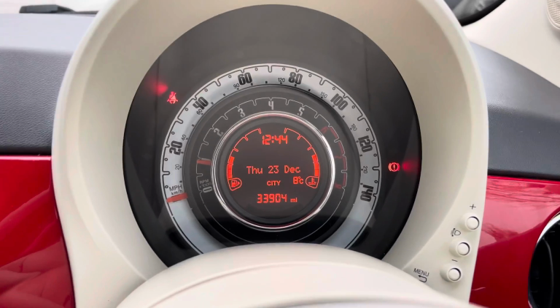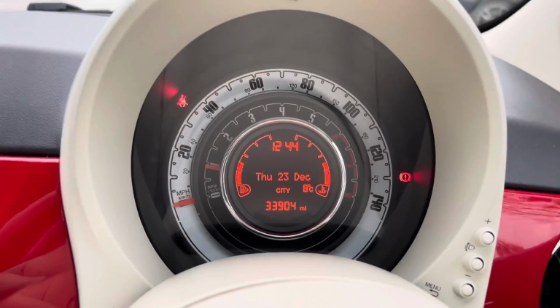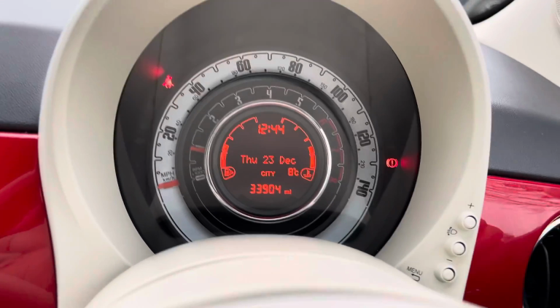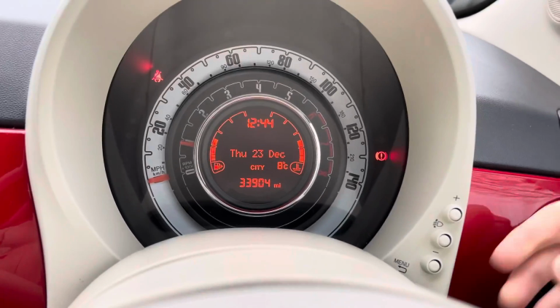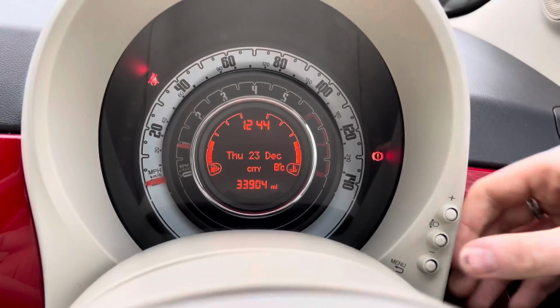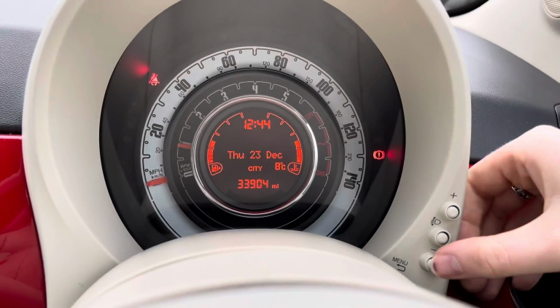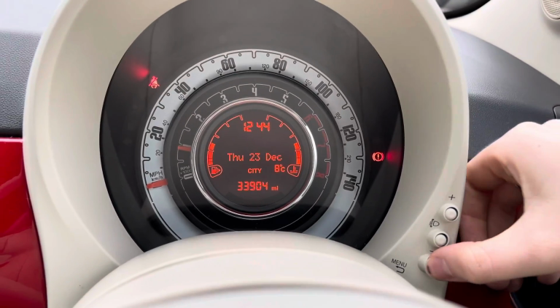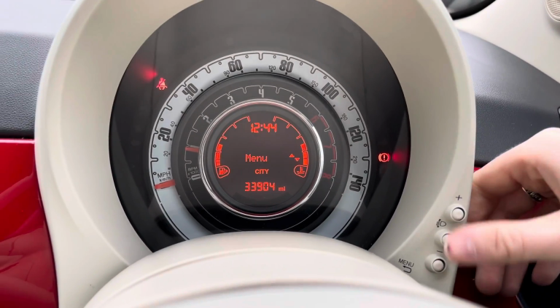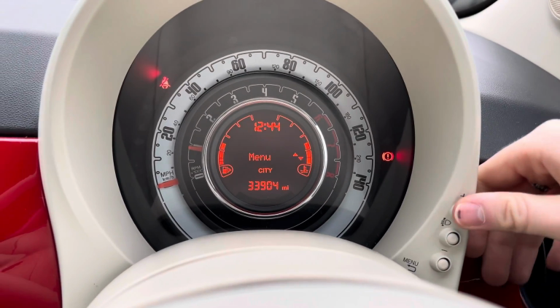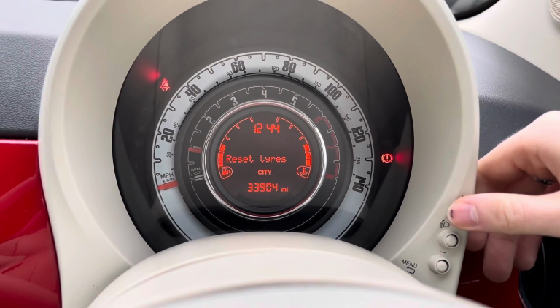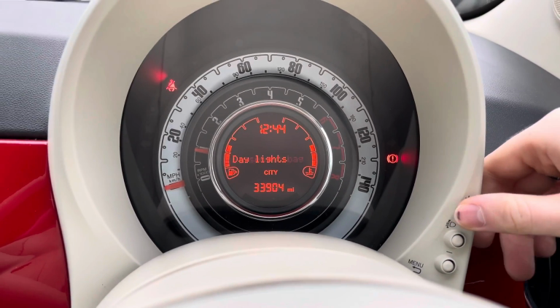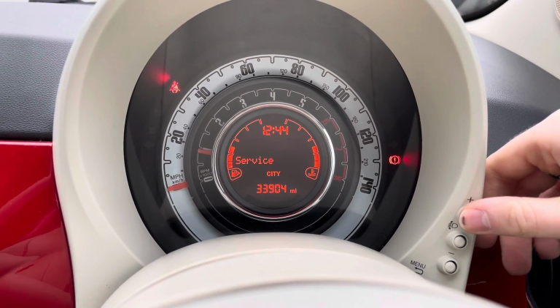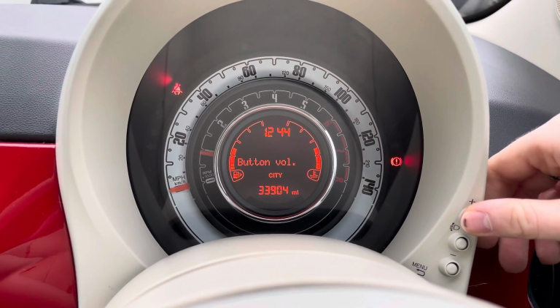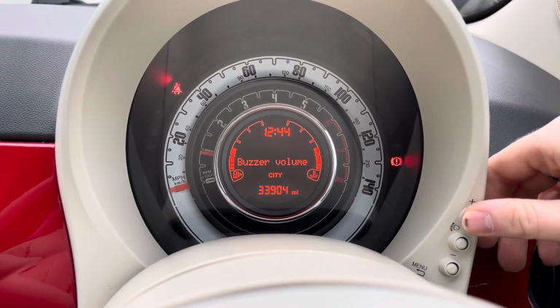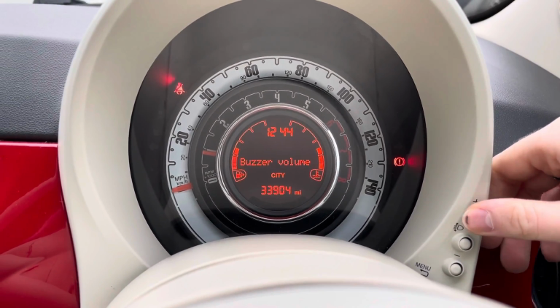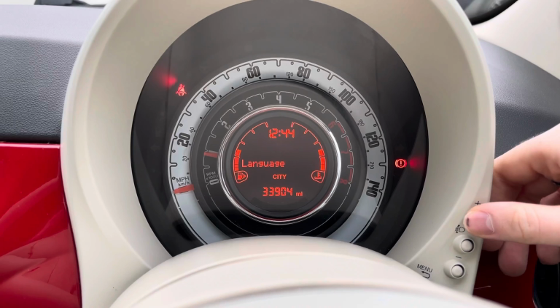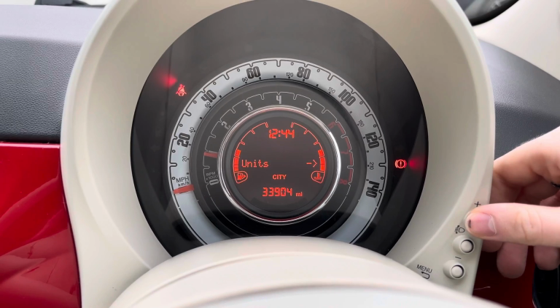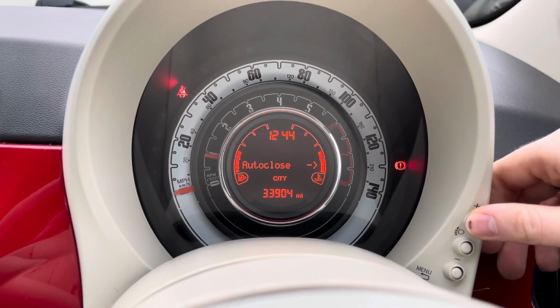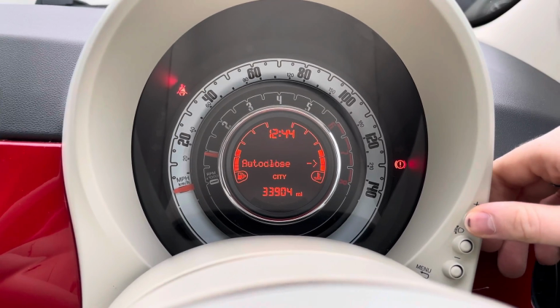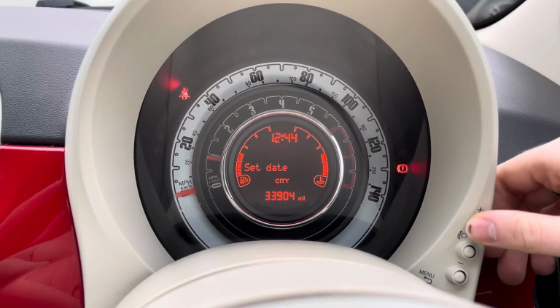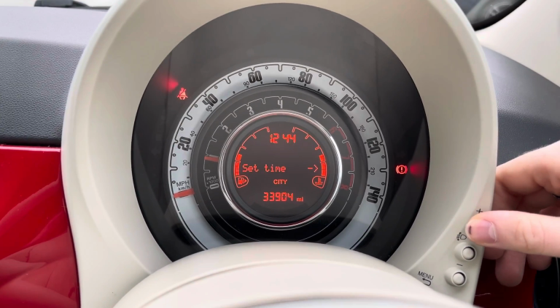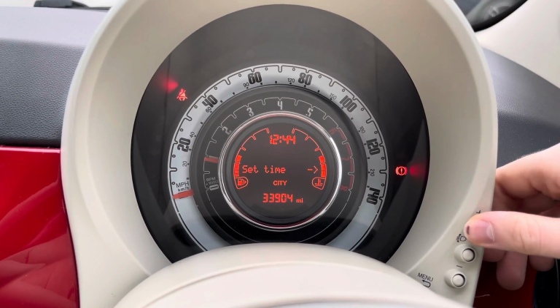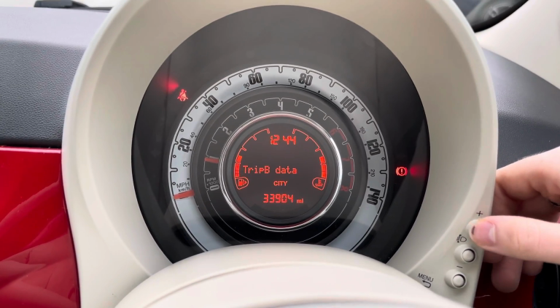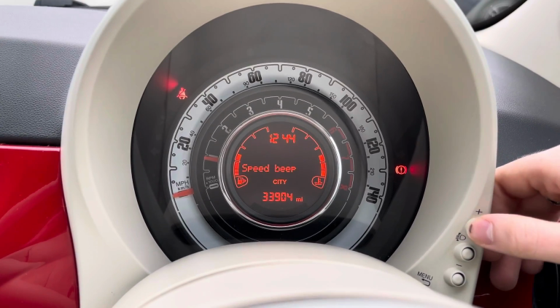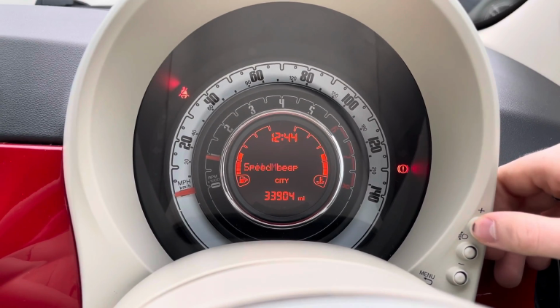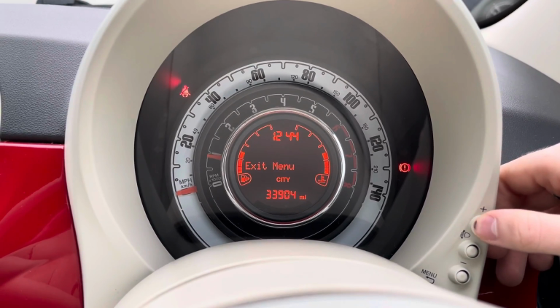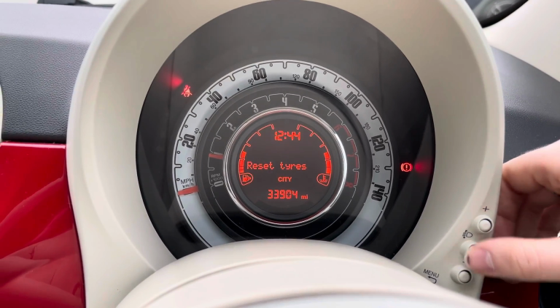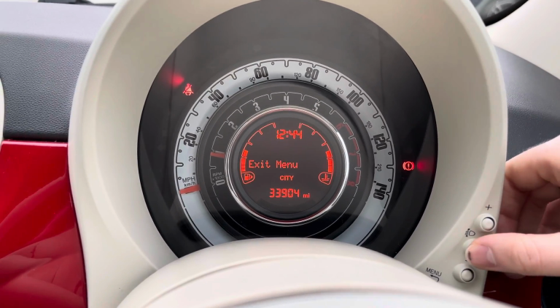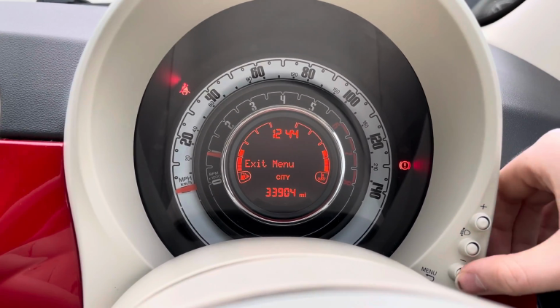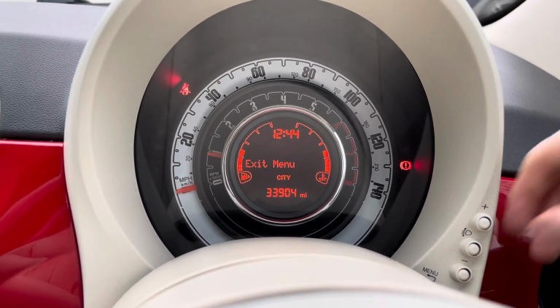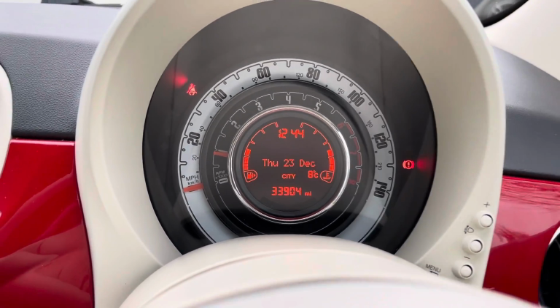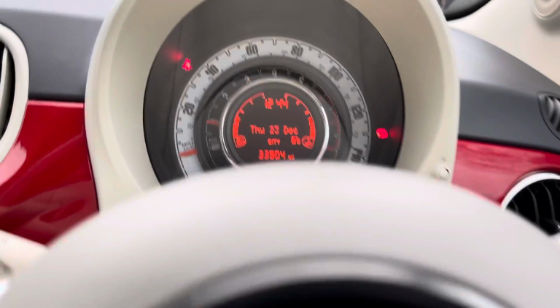You have a nice display in the centre surrounded by your speedometer. You can scroll through the menu to display different information and make changes to settings such as the date and time.